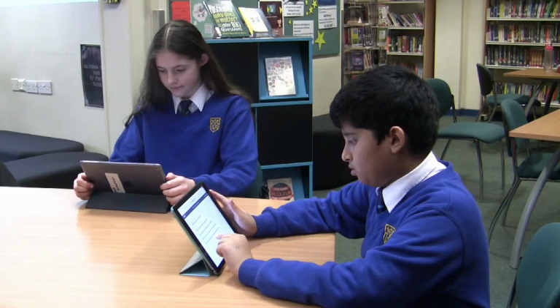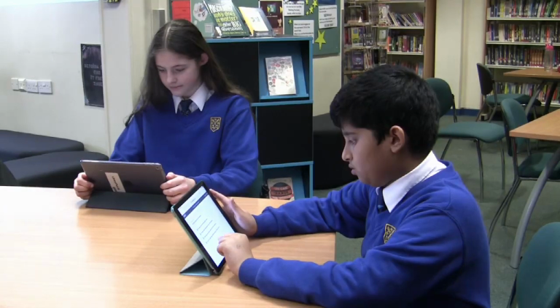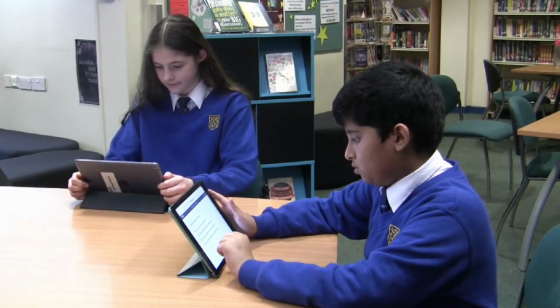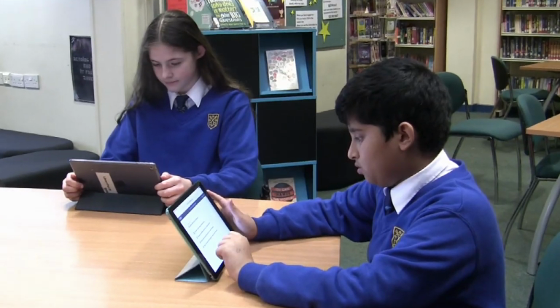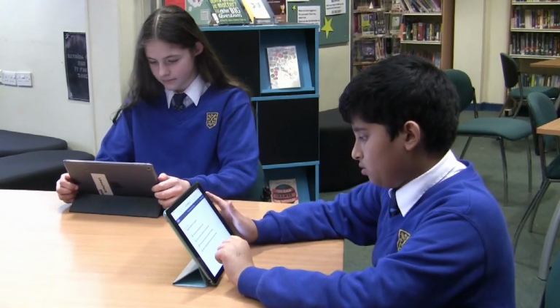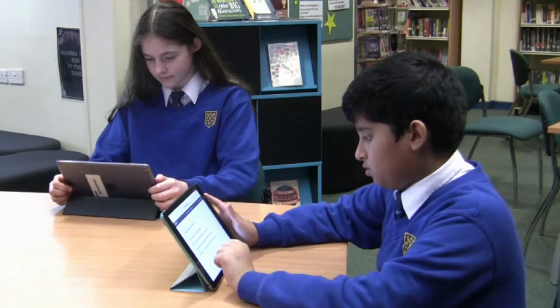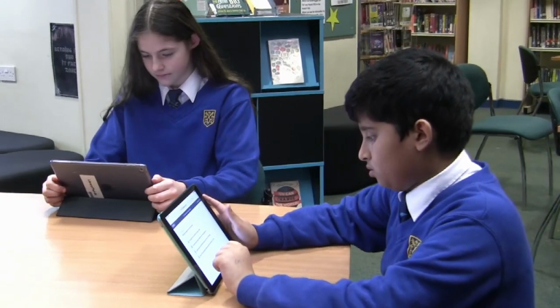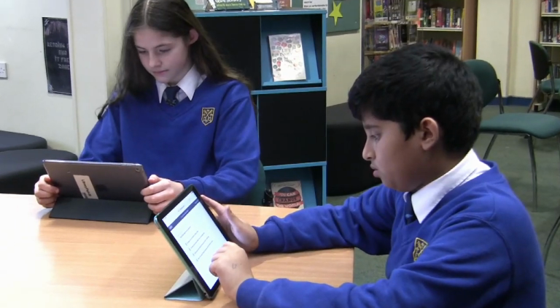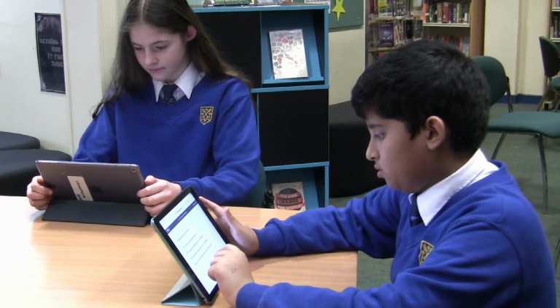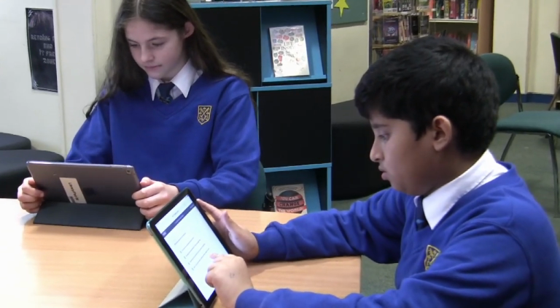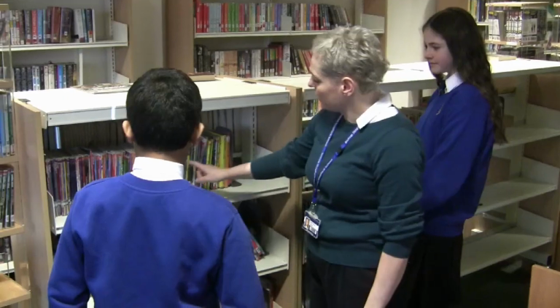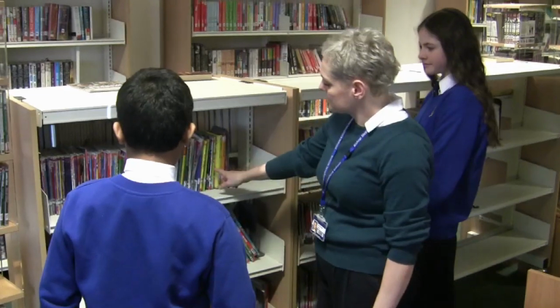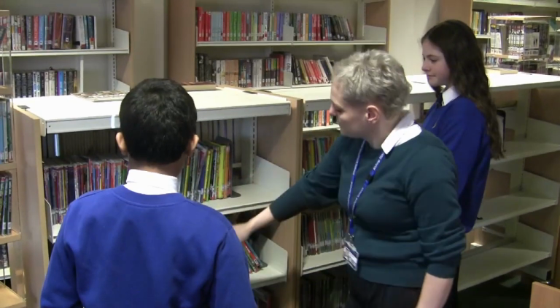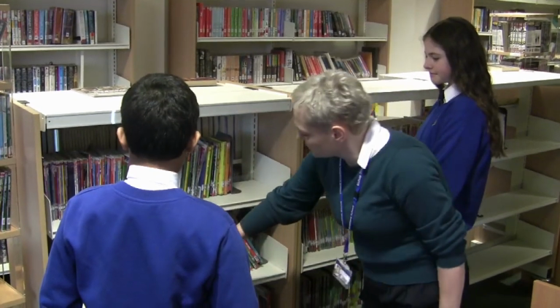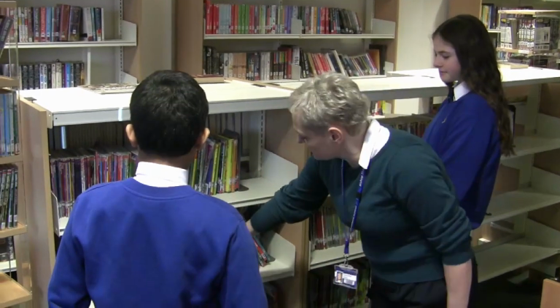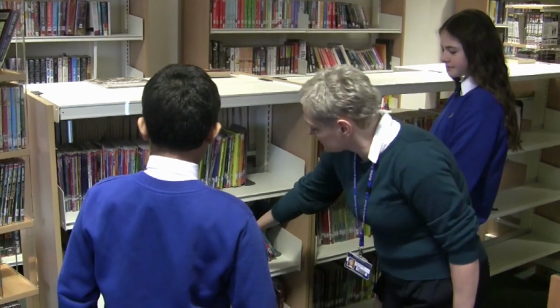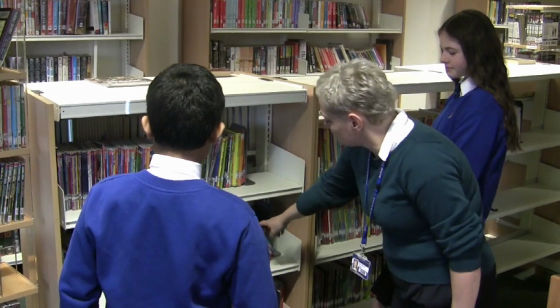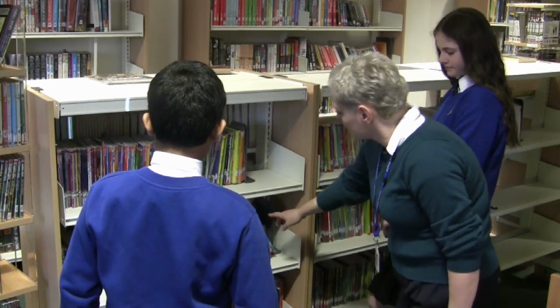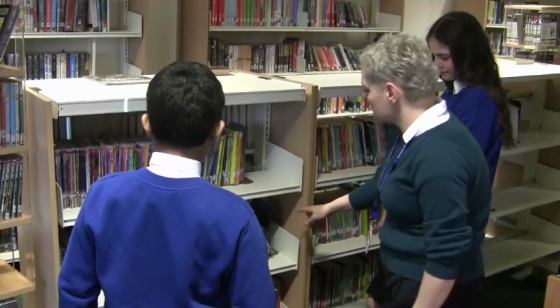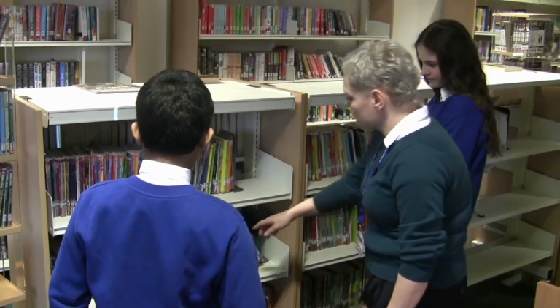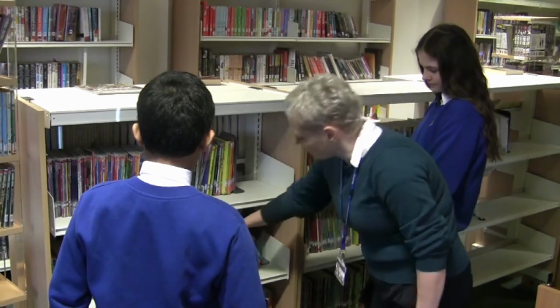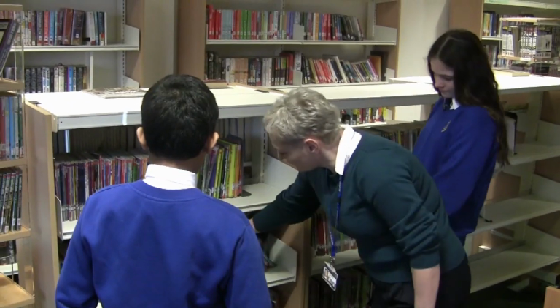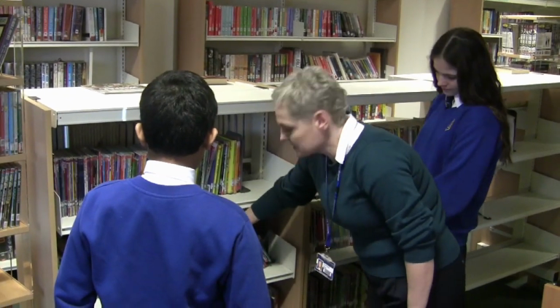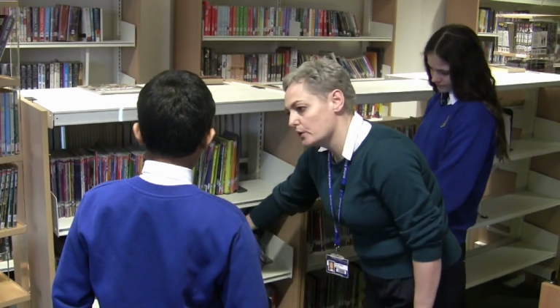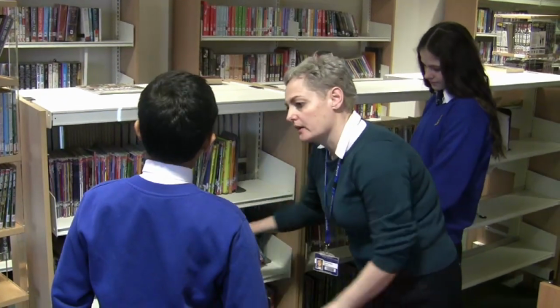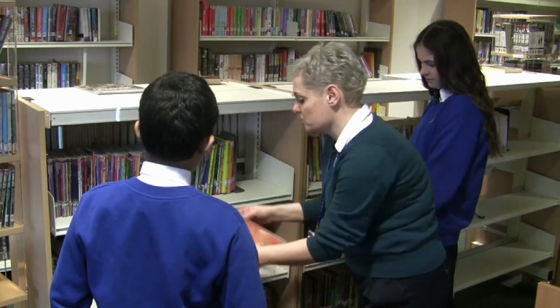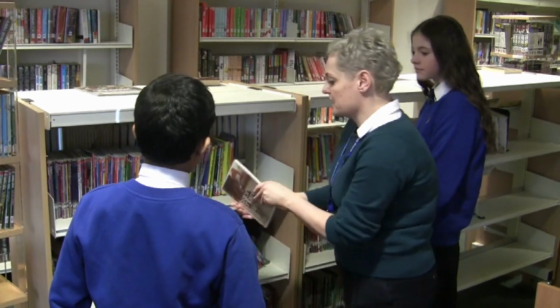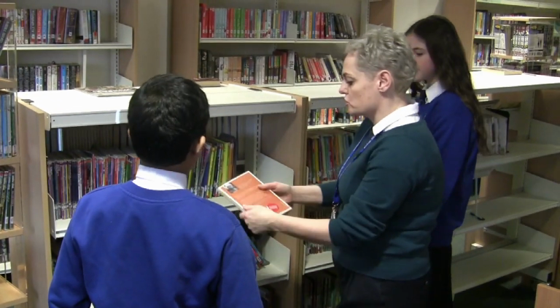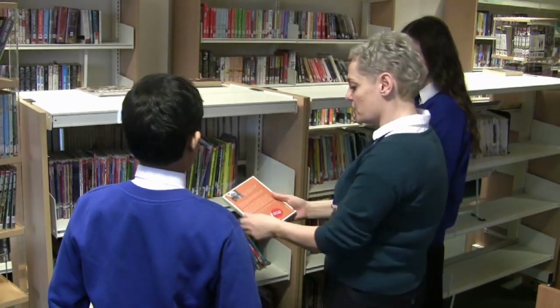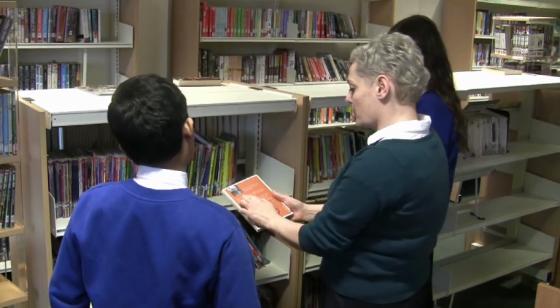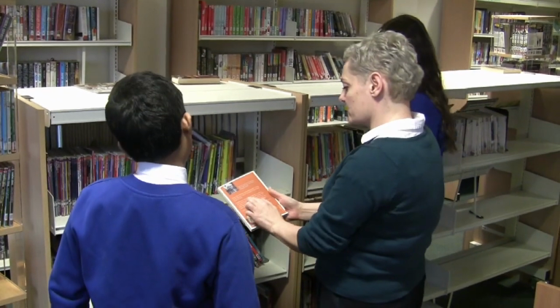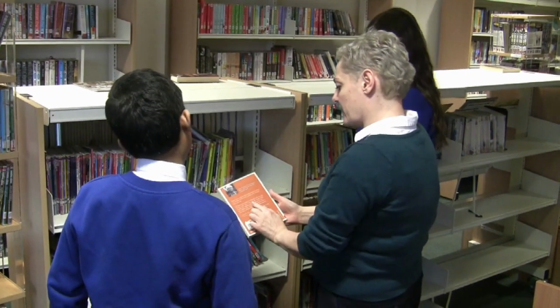By answering questions correctly, the students will earn points. When a quiz is completed, the student and teacher get immediate feedback which can then be used to guide the students to their next book.